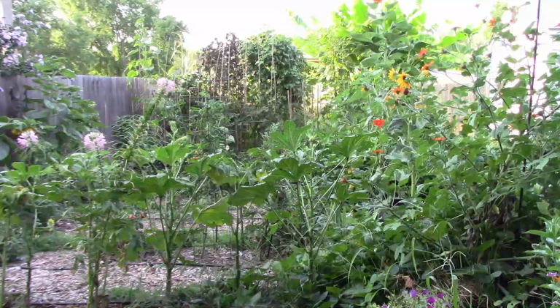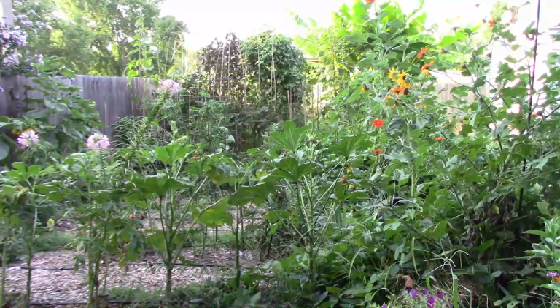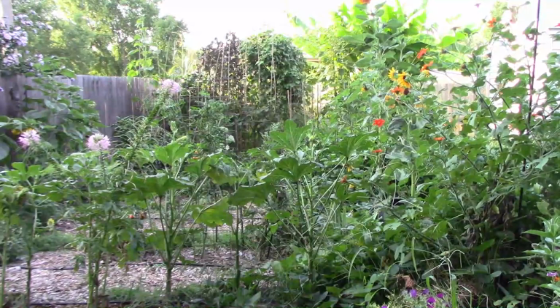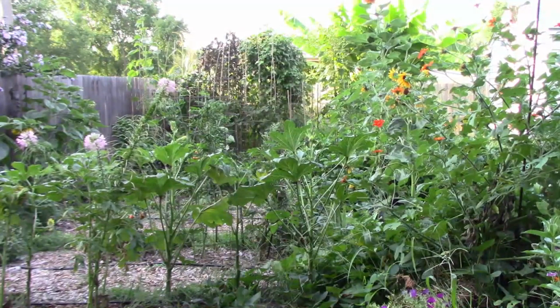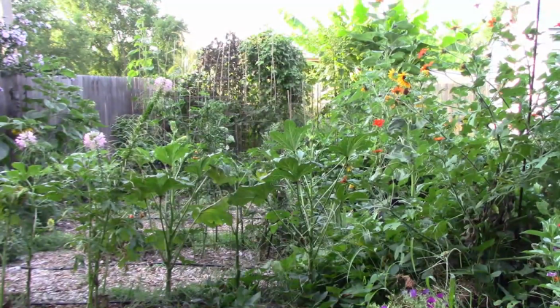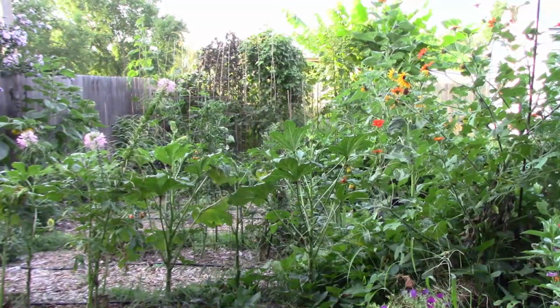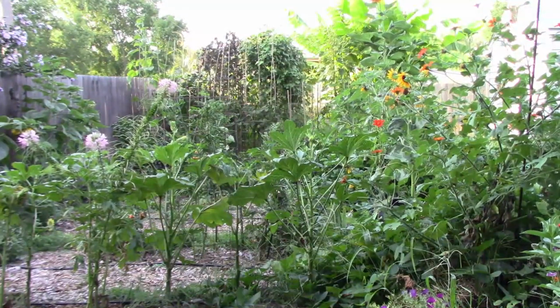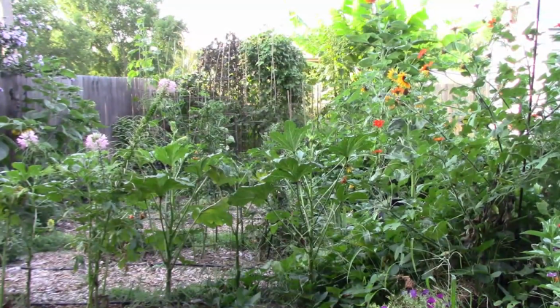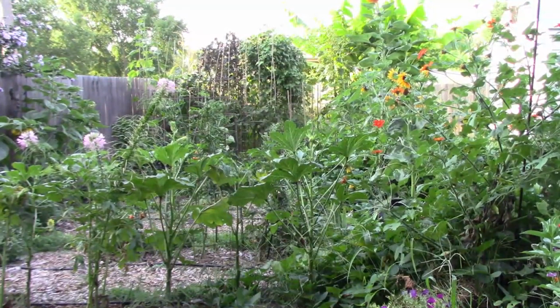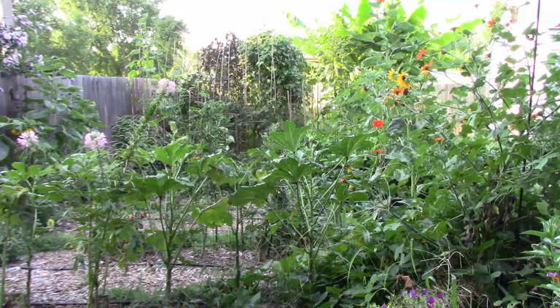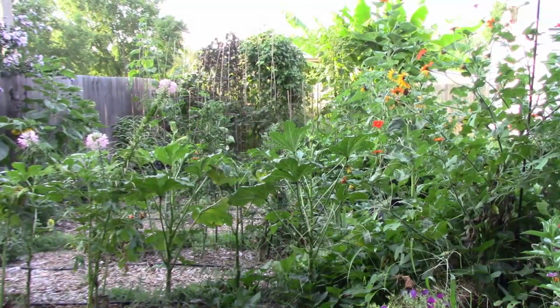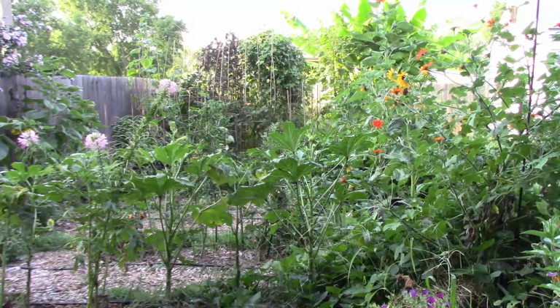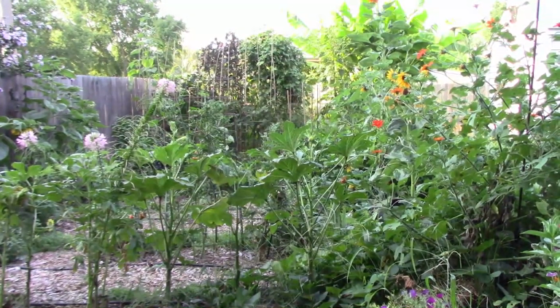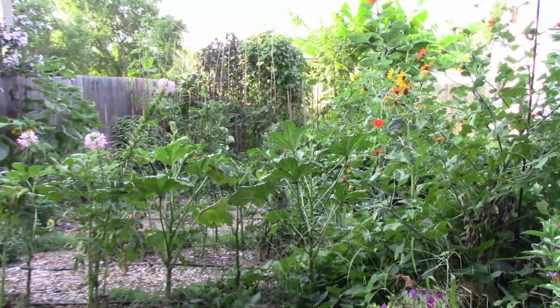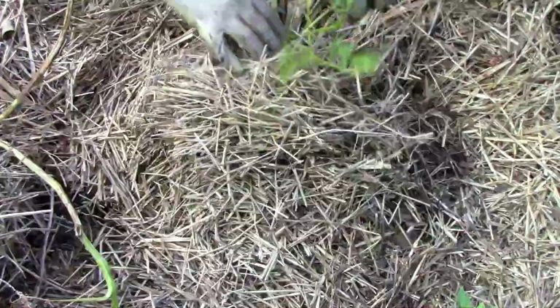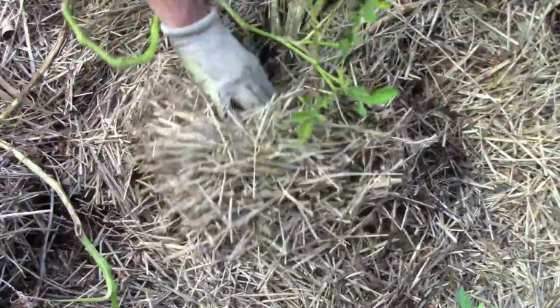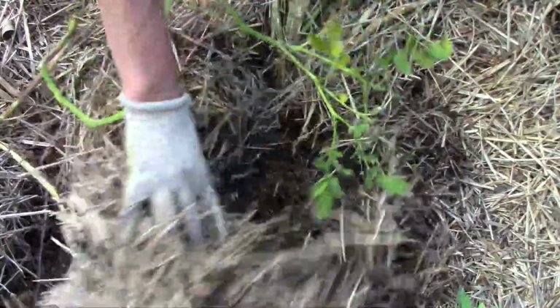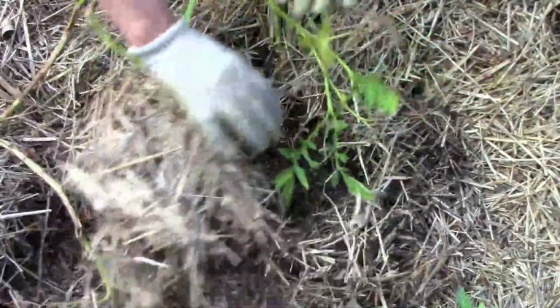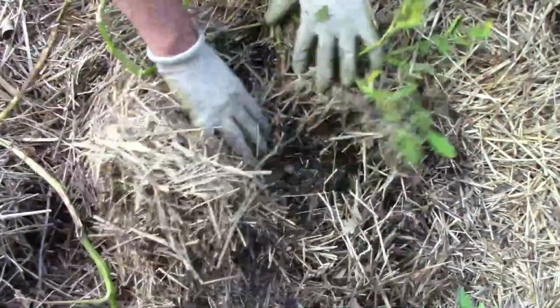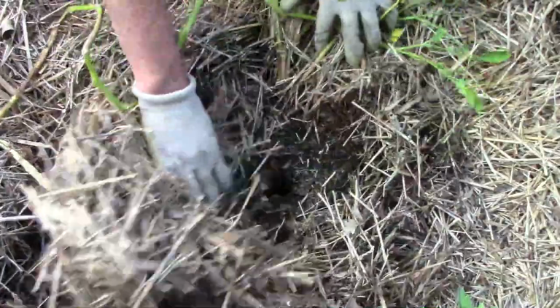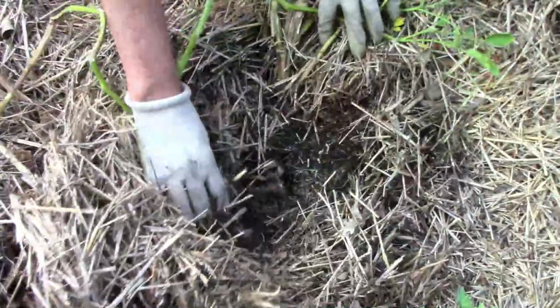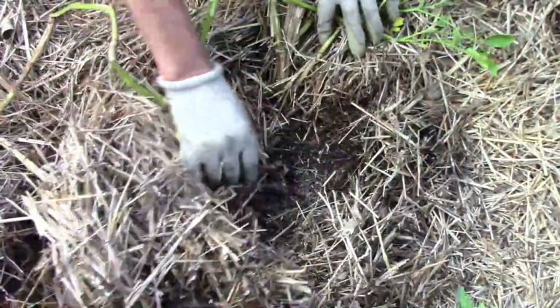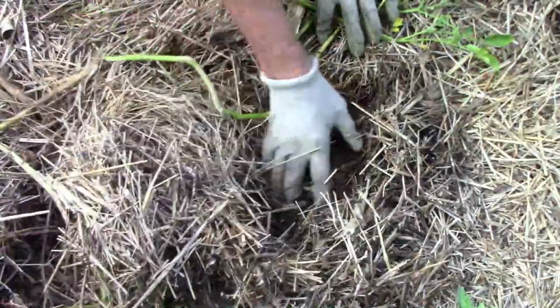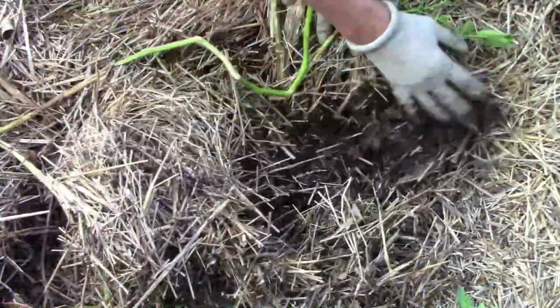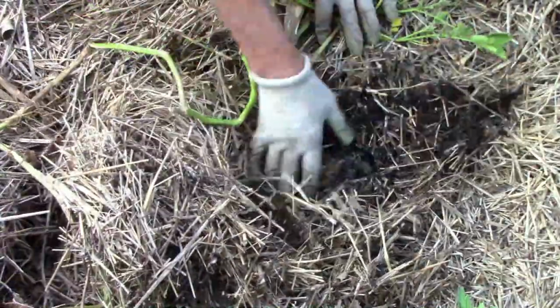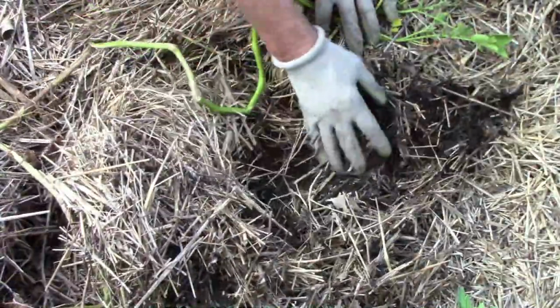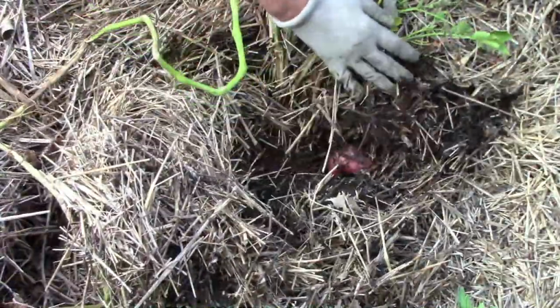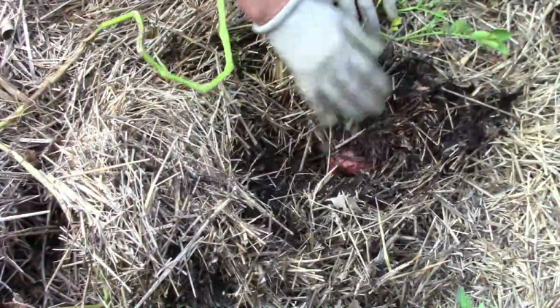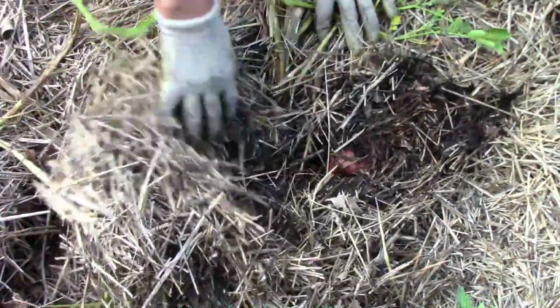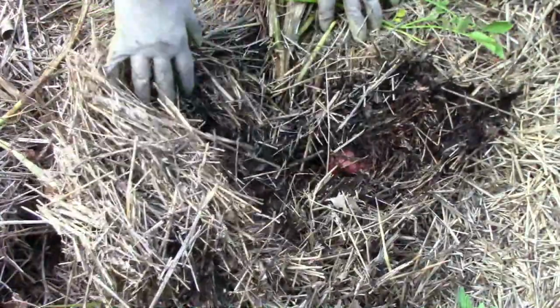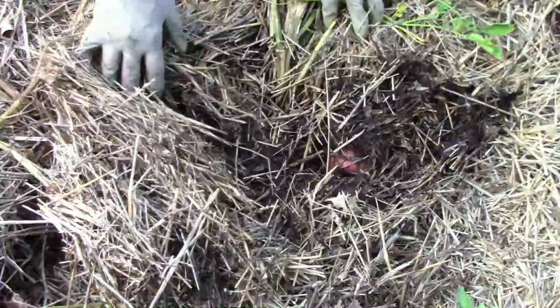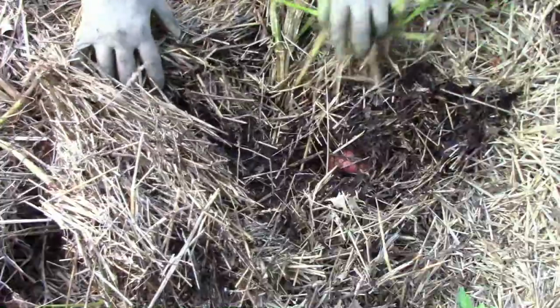It's mid-August and it's time for another garden update. Even though it's been very hot lately, the garden is still producing lots of good stuff to eat.